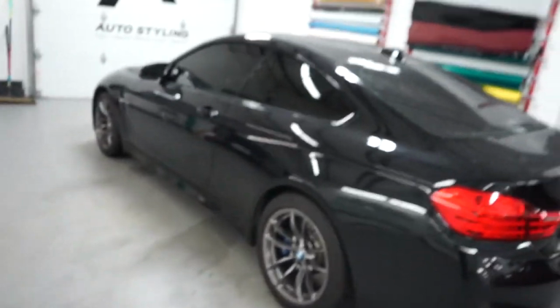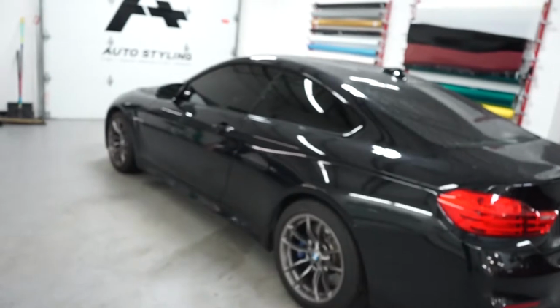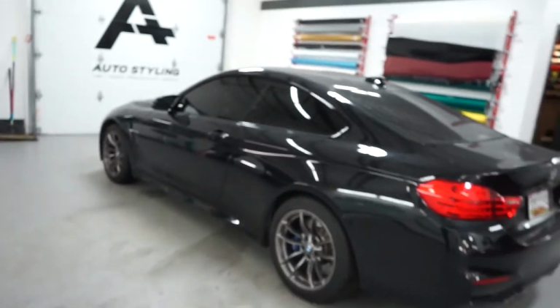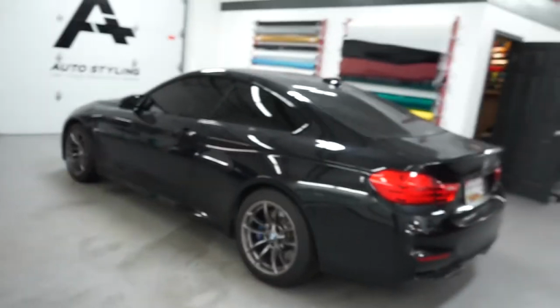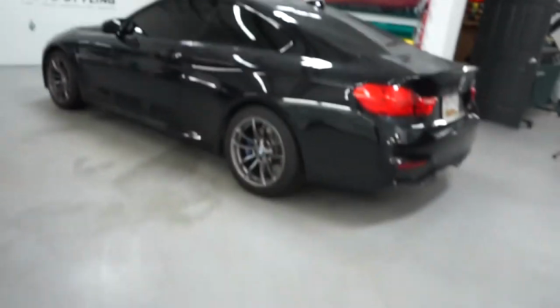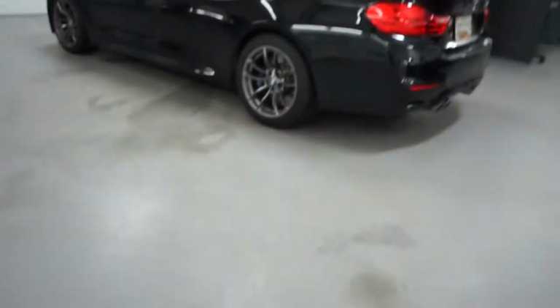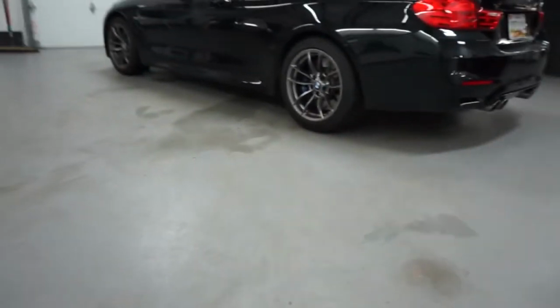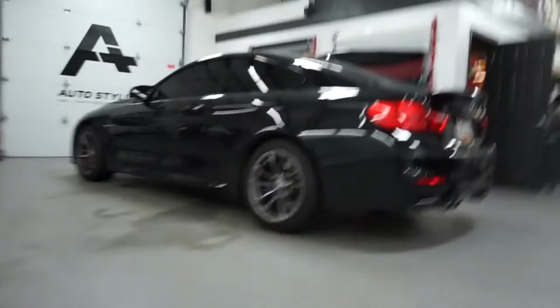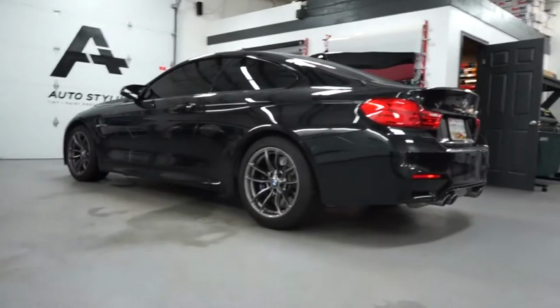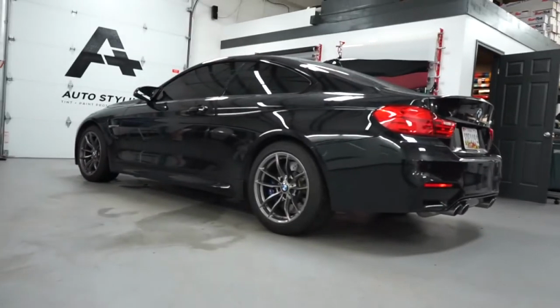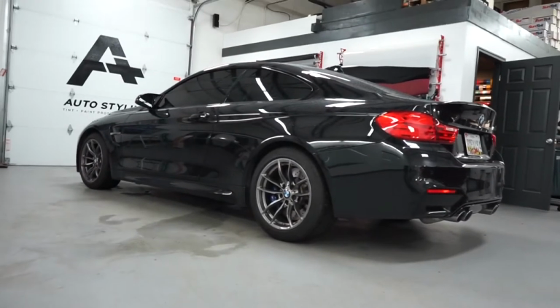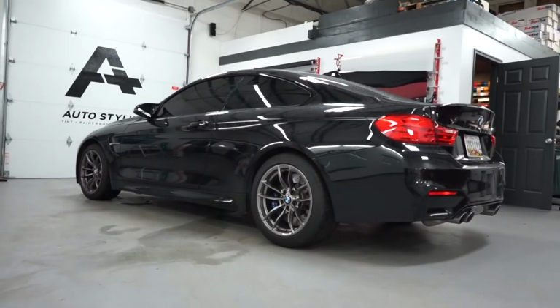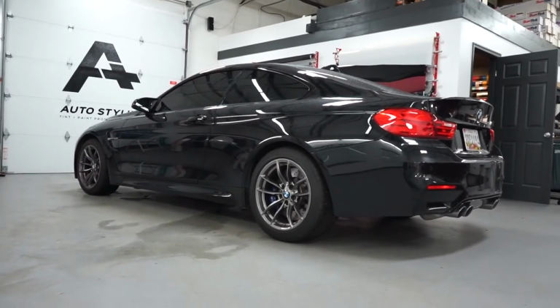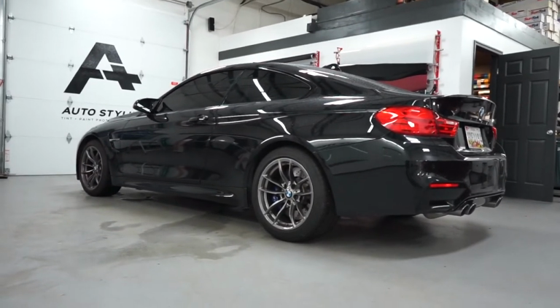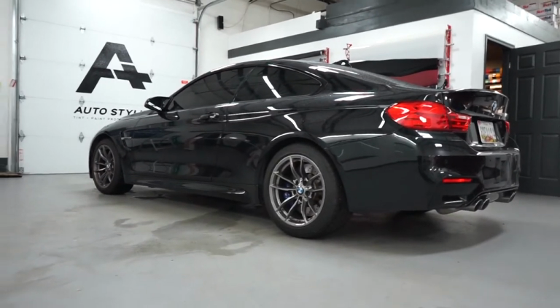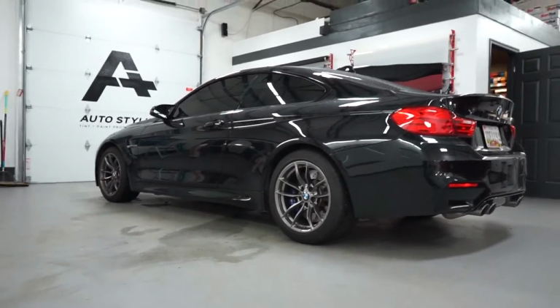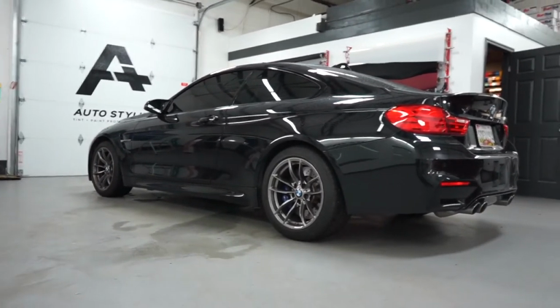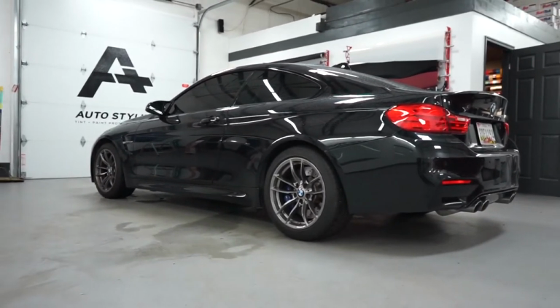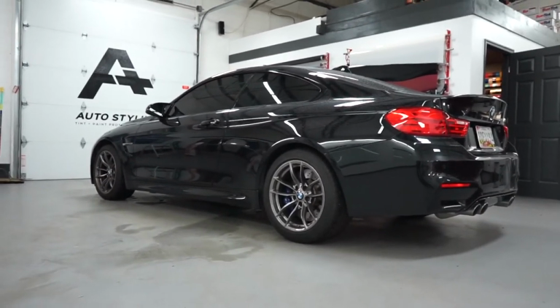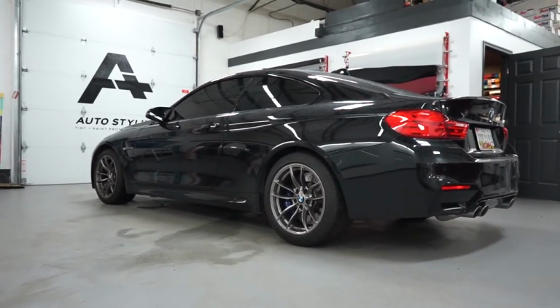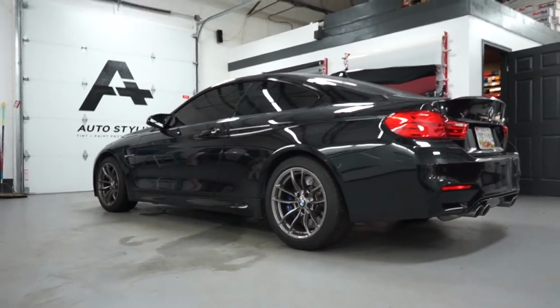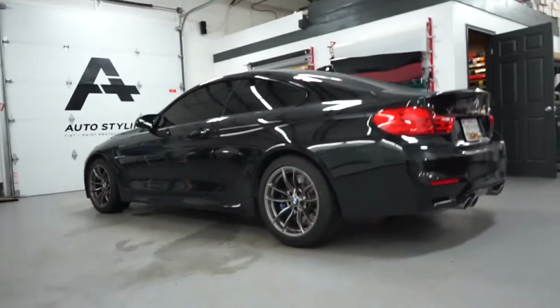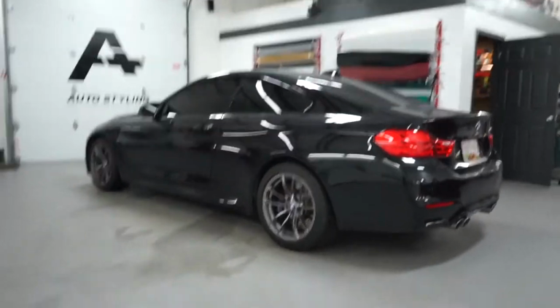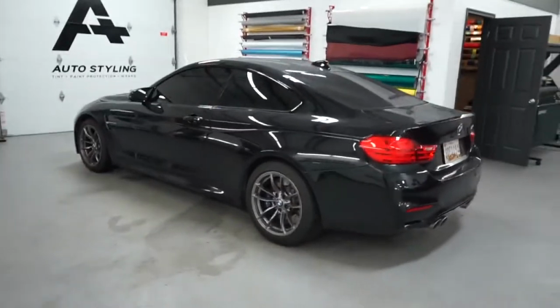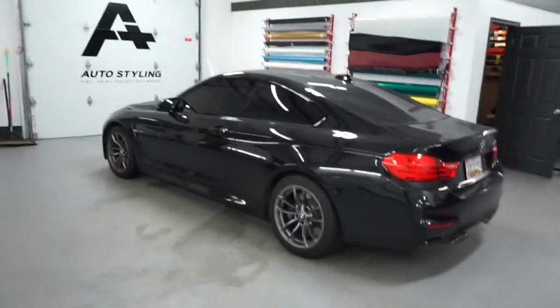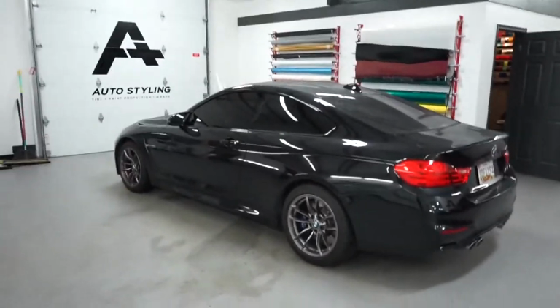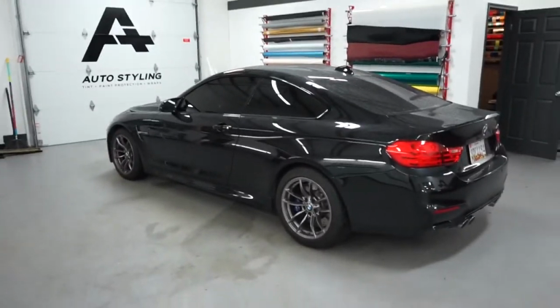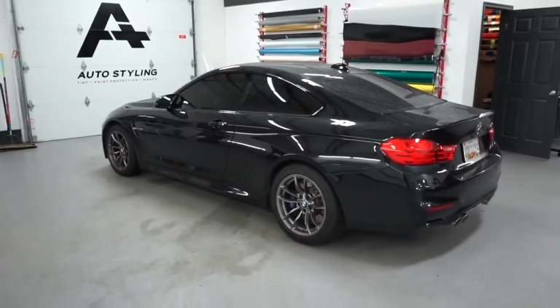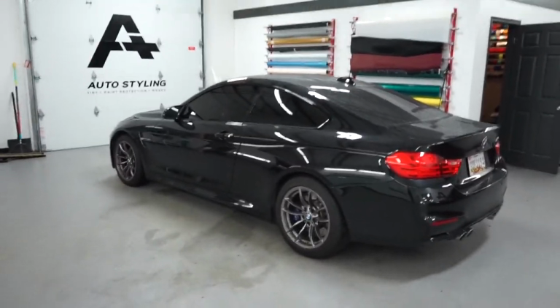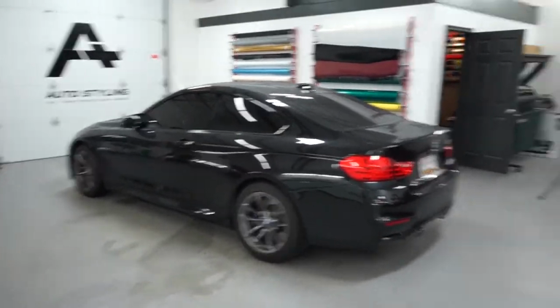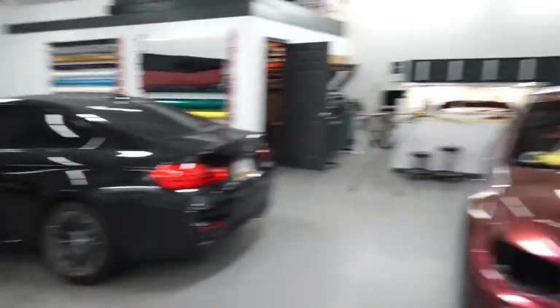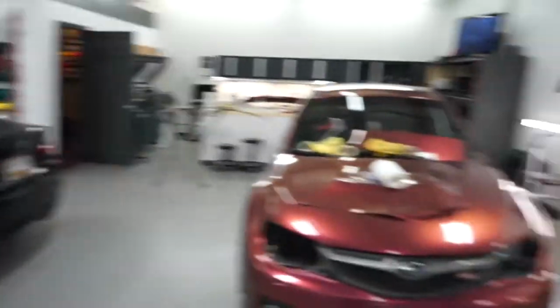It definitely needs to be lowered — it's super high off the ground. It's got like these small 18-inch wheels on it though, so I guess it looks a little lower than normal.